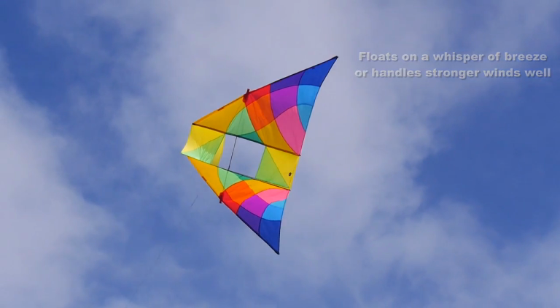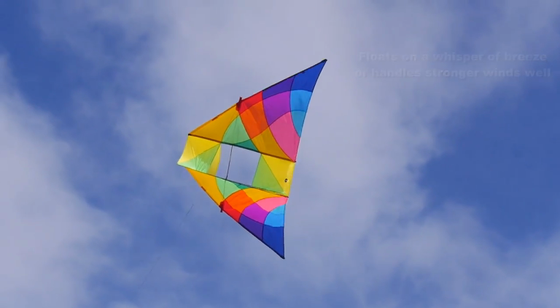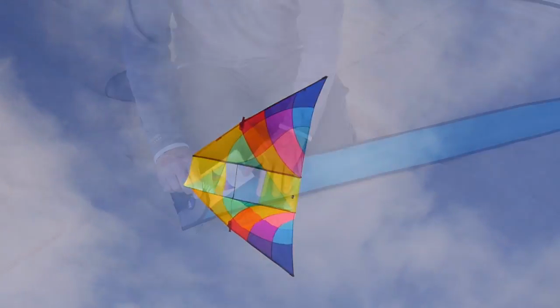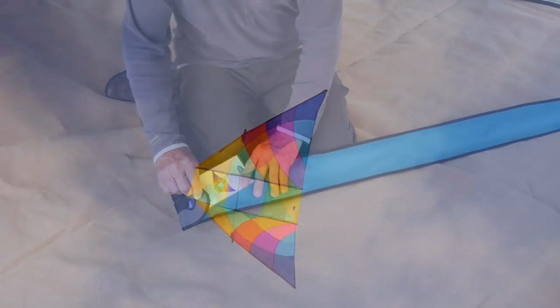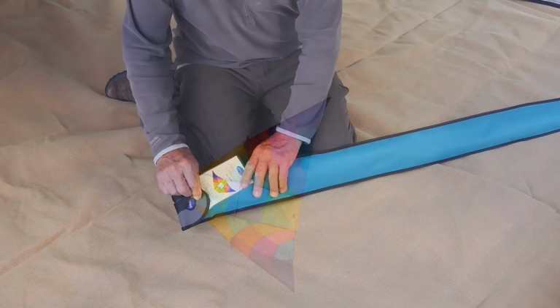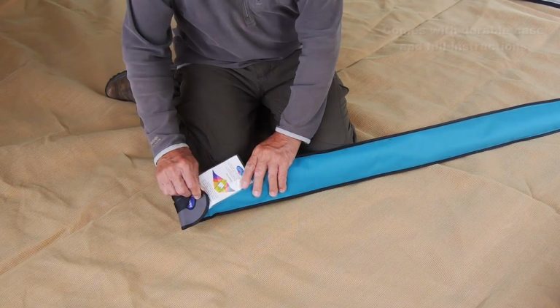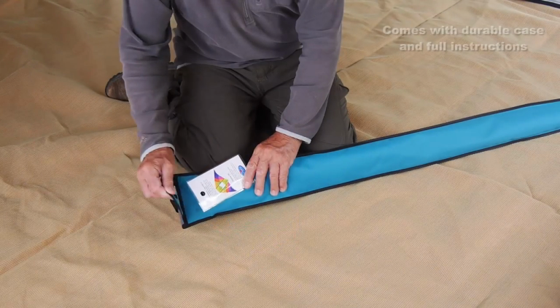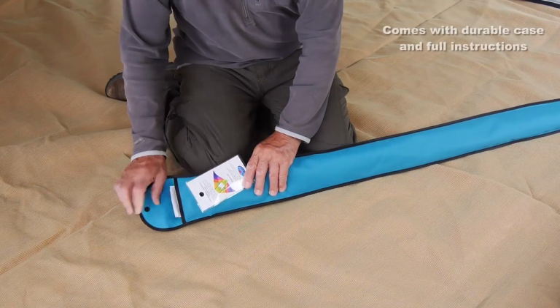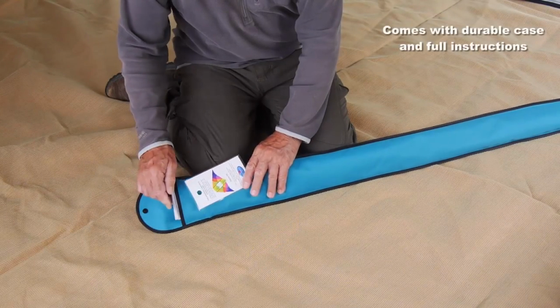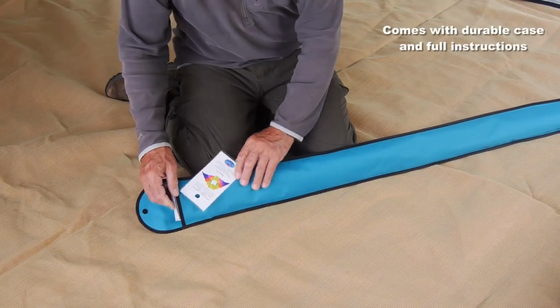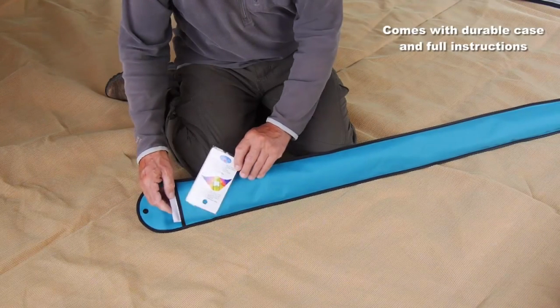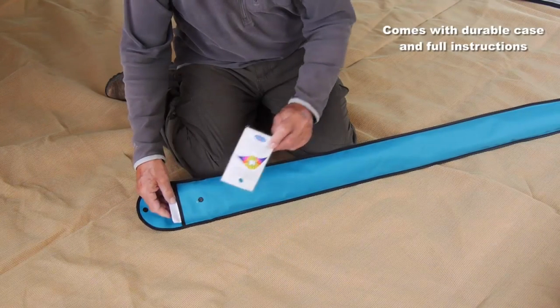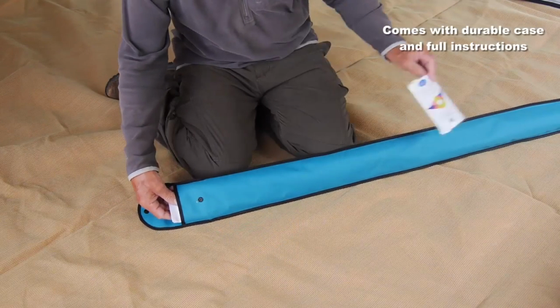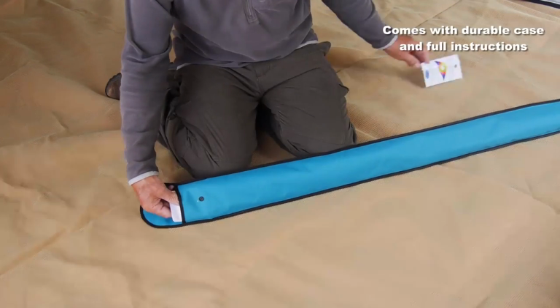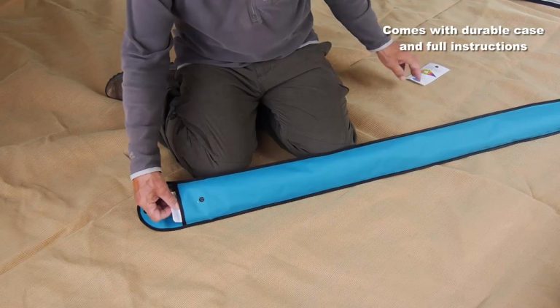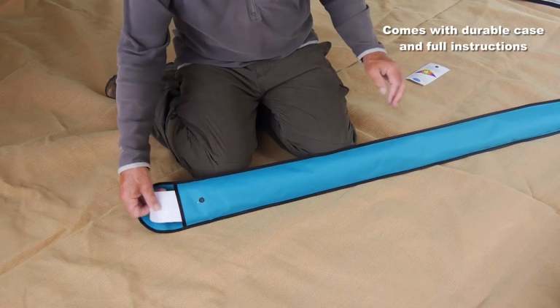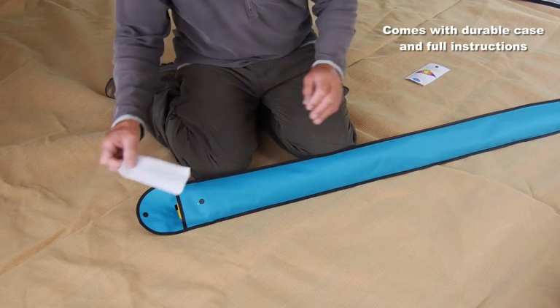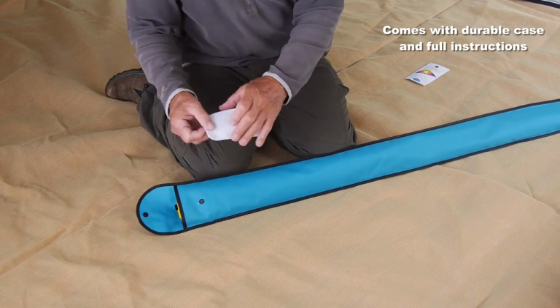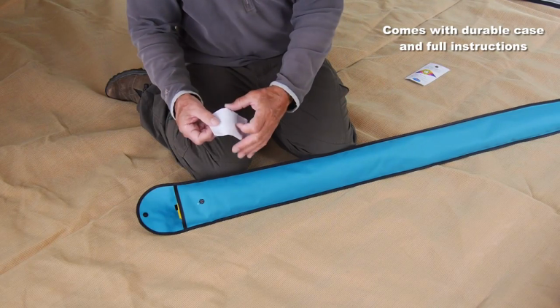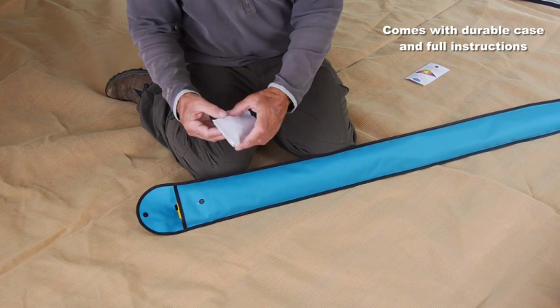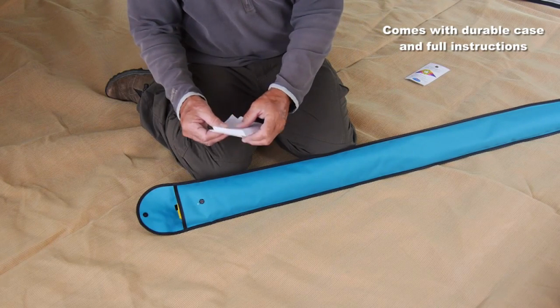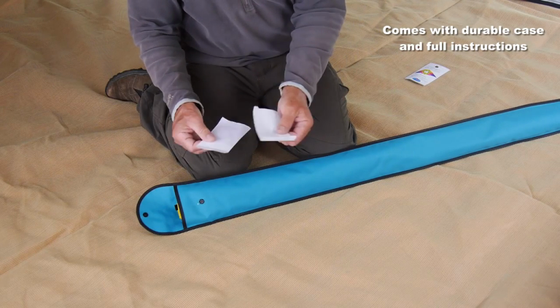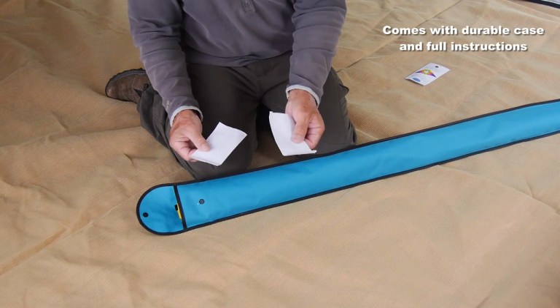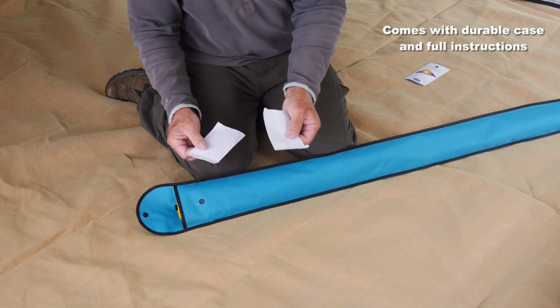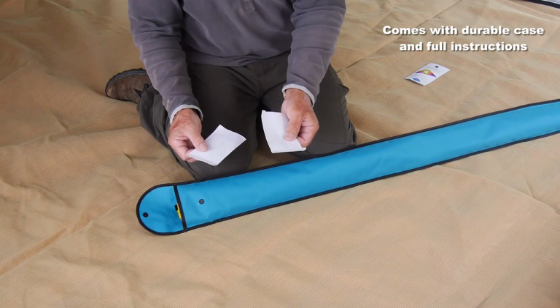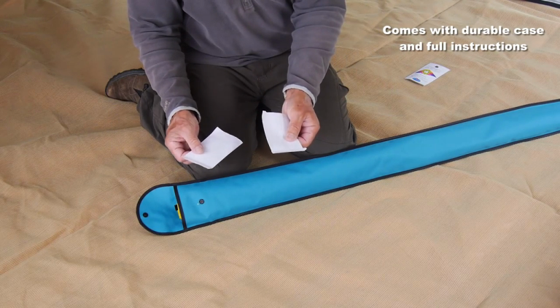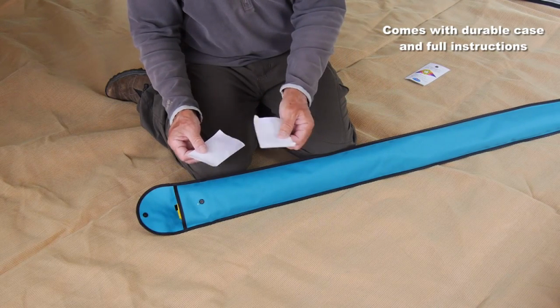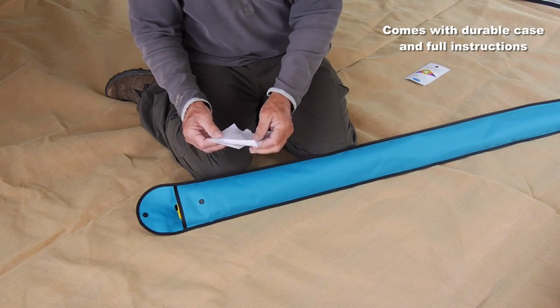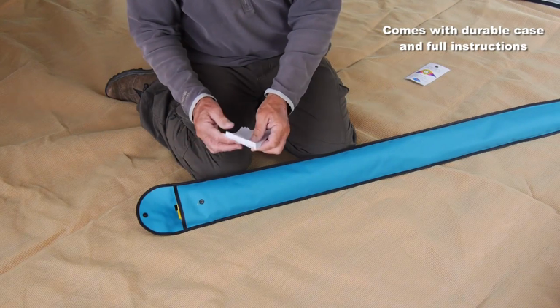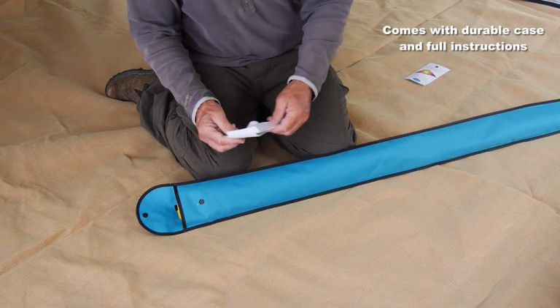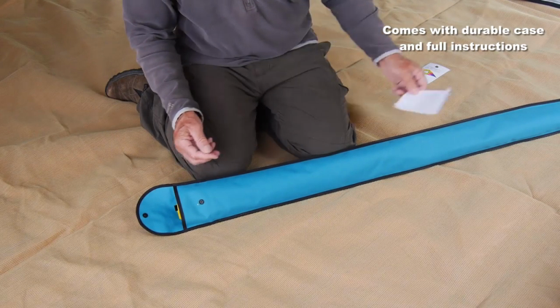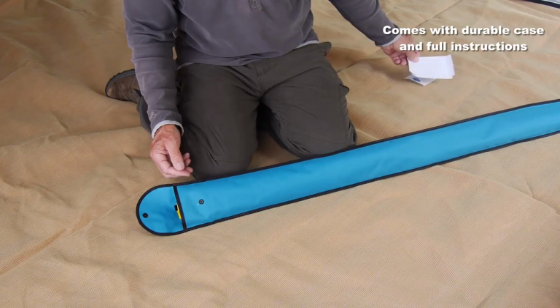It comes in a strong case. When you open that, you'll find two sets of instructions: one for the kite and one if you want to fly it in a stack of similar kites.